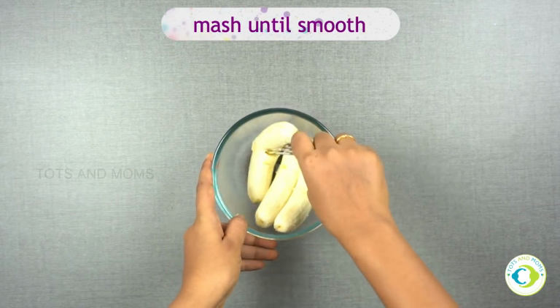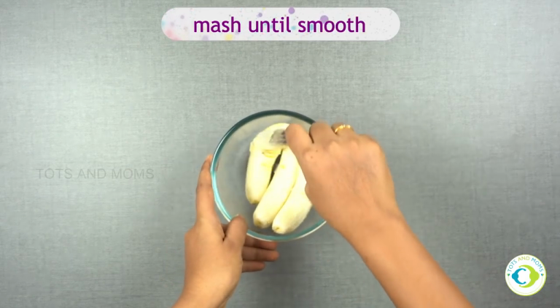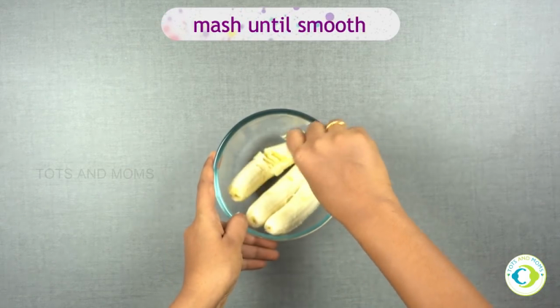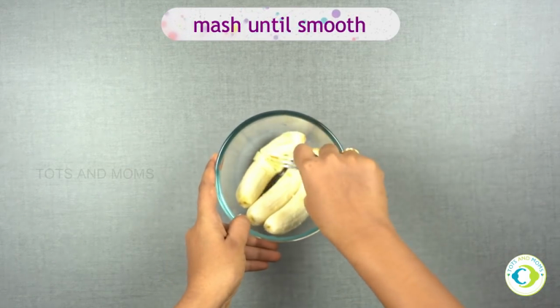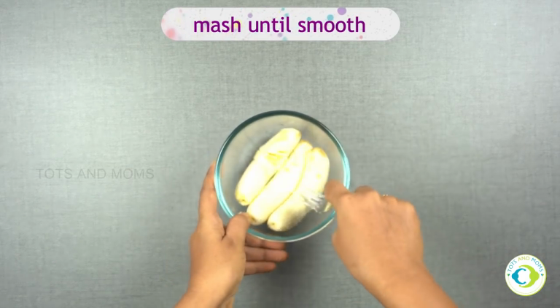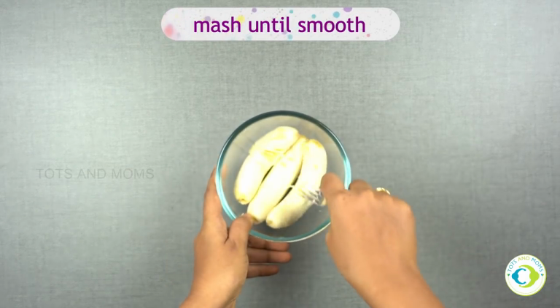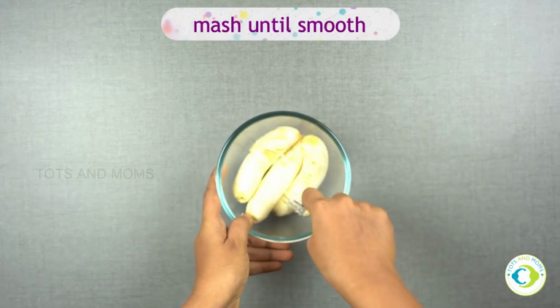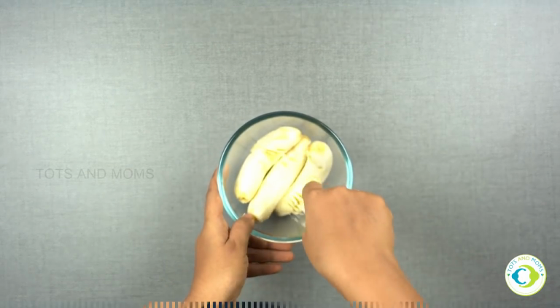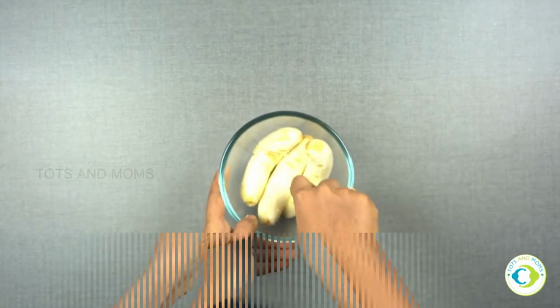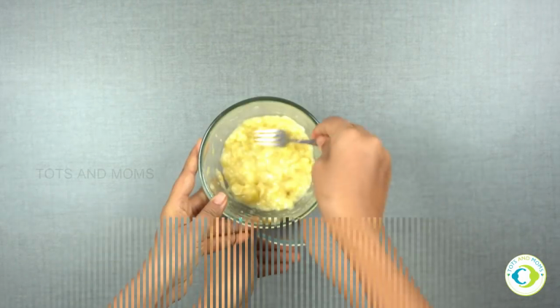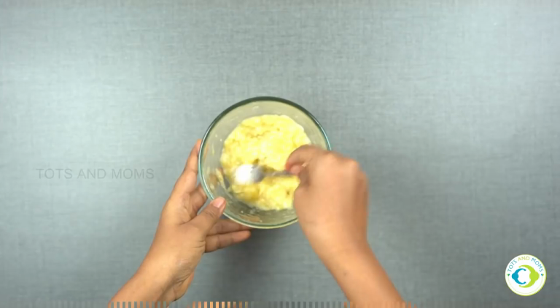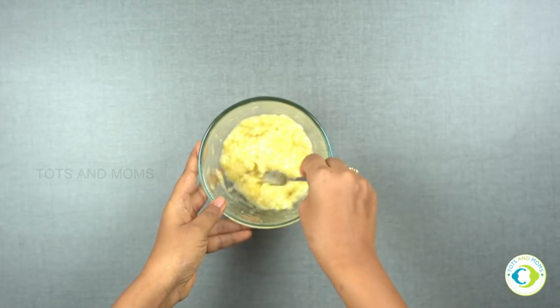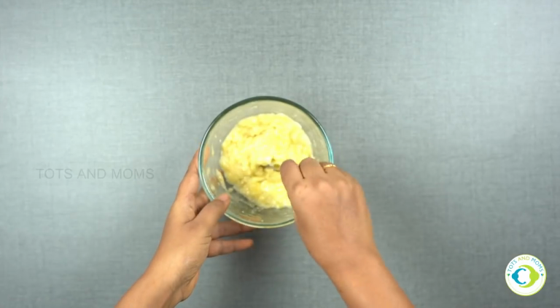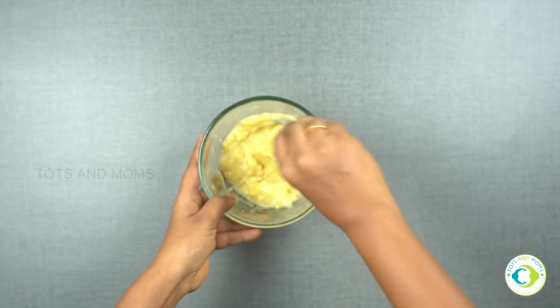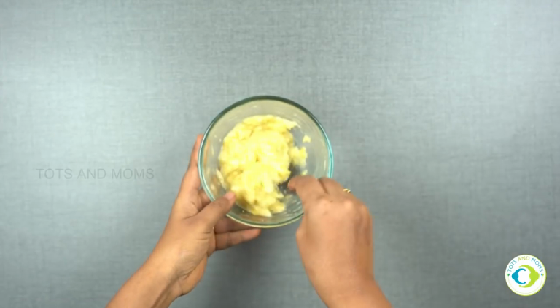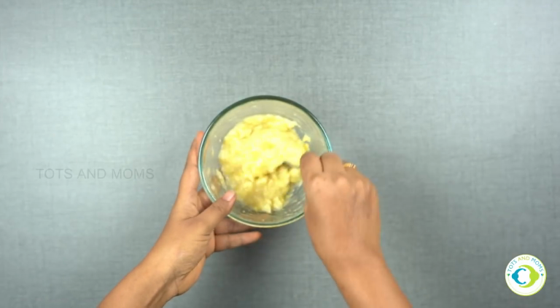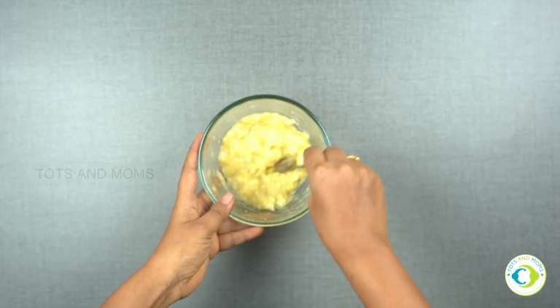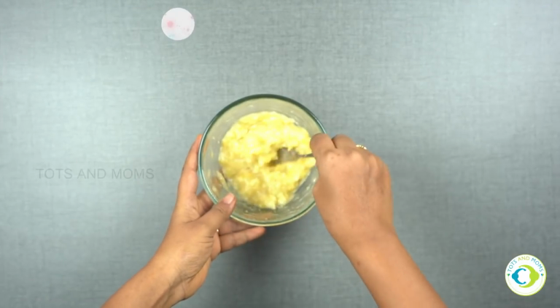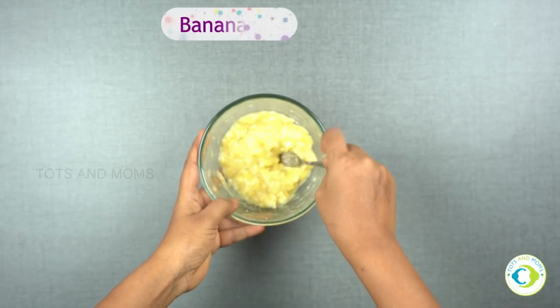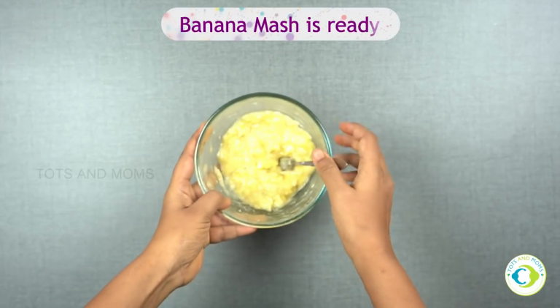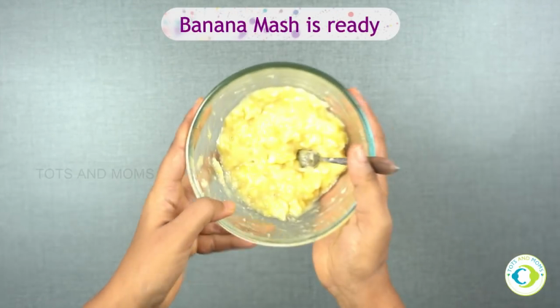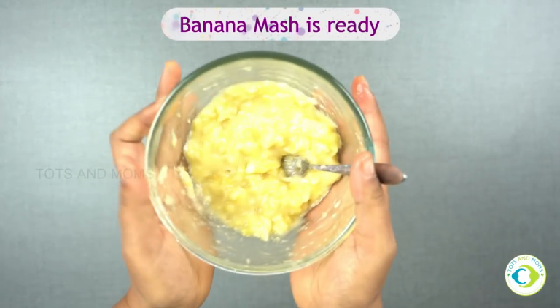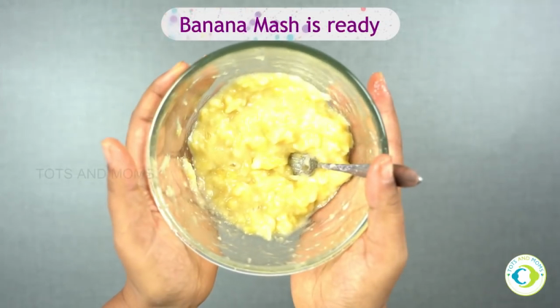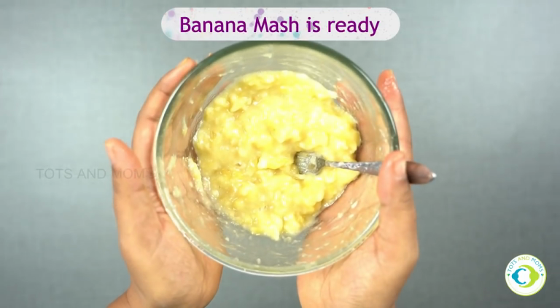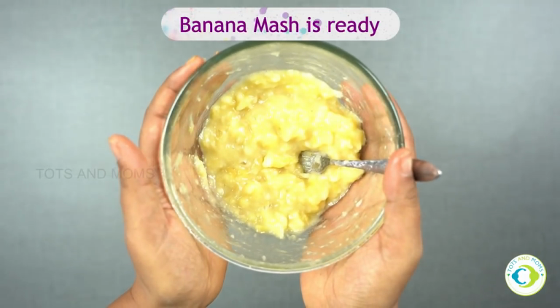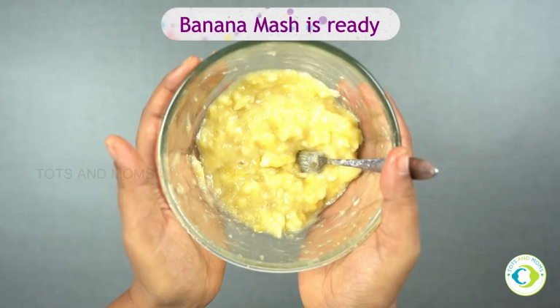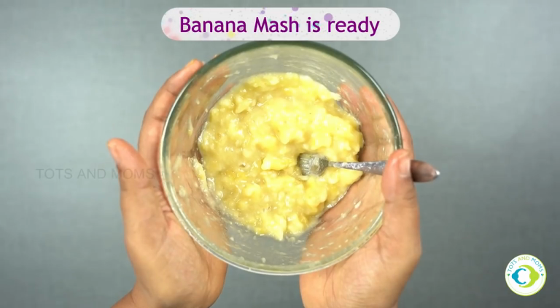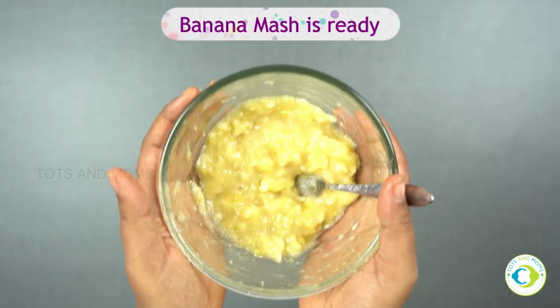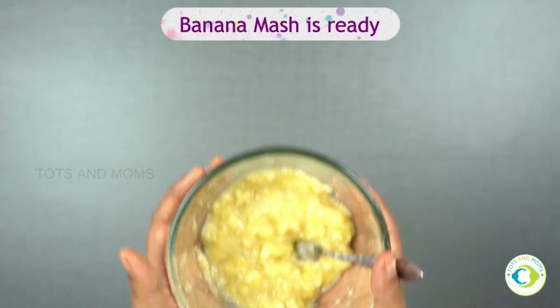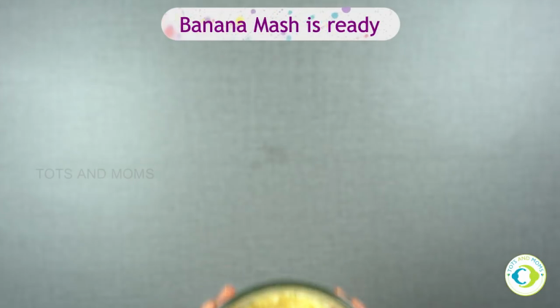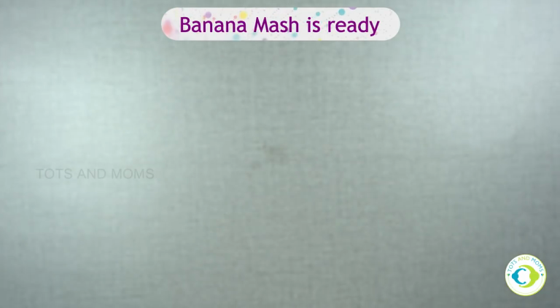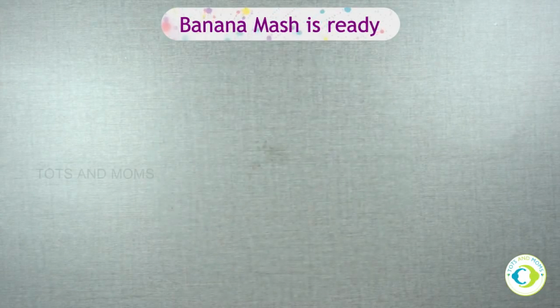Here I'm going to show you two versions — one which you can offer for babies as well as a finger food, without adding any additional sweetener.